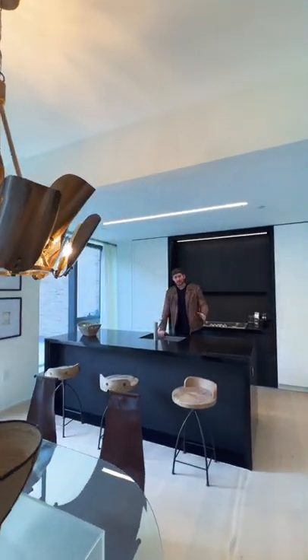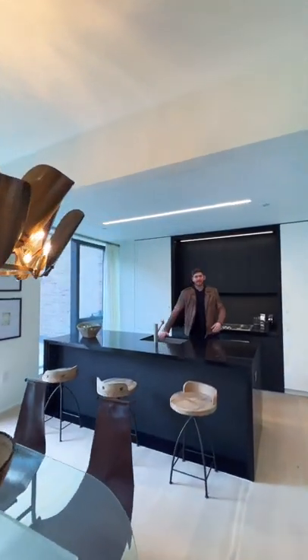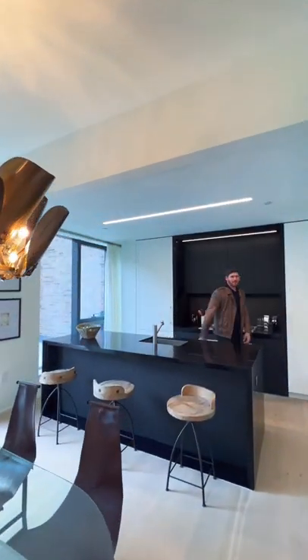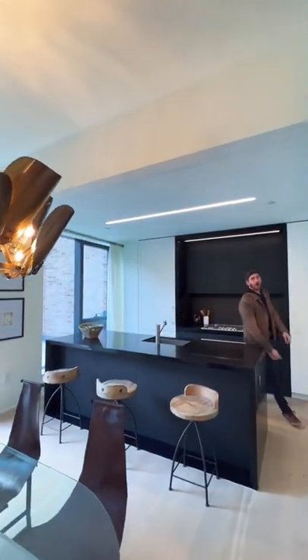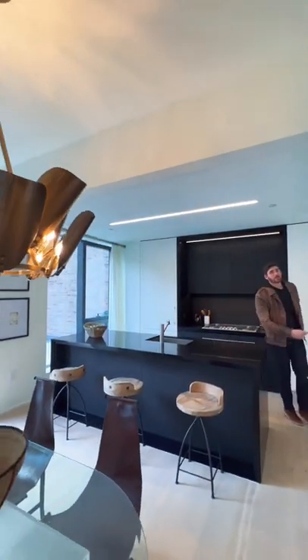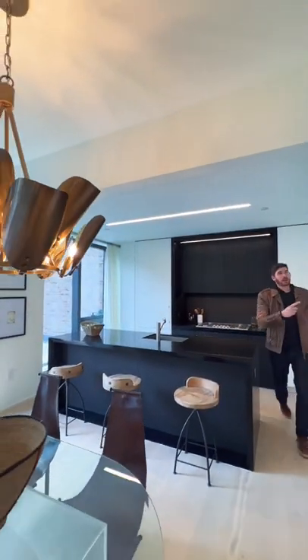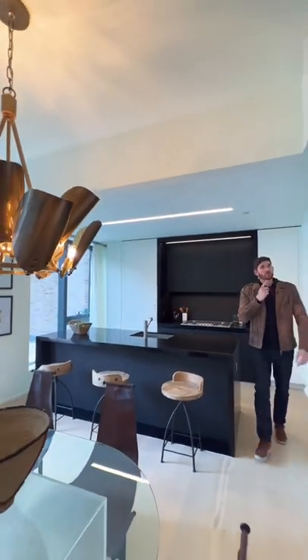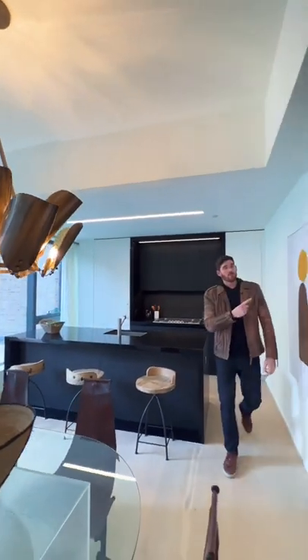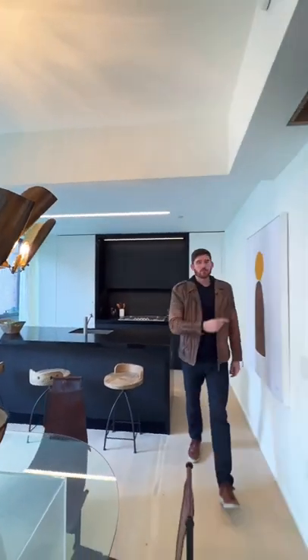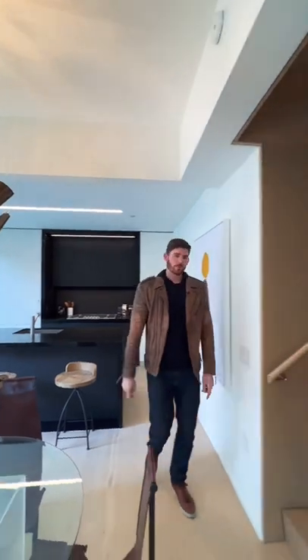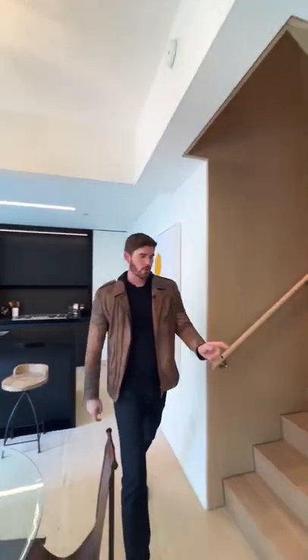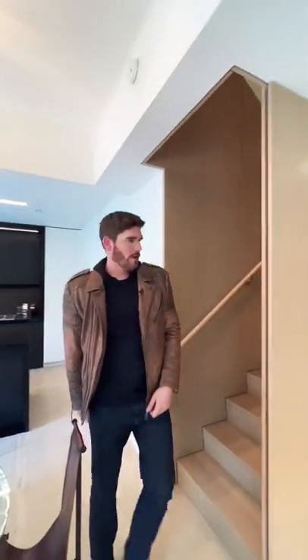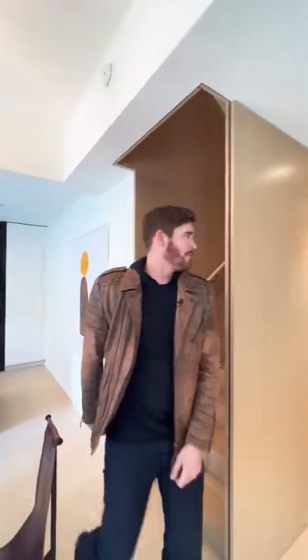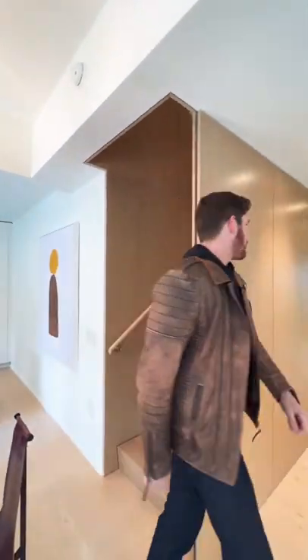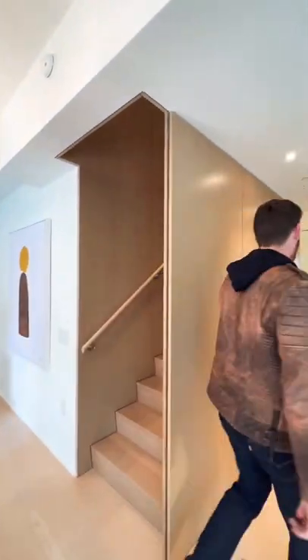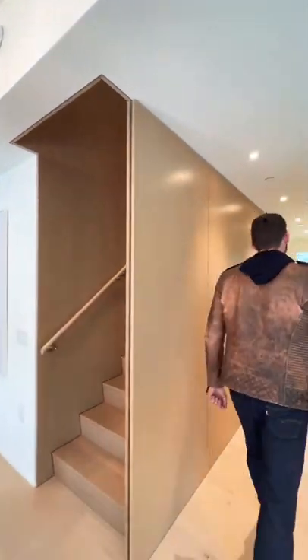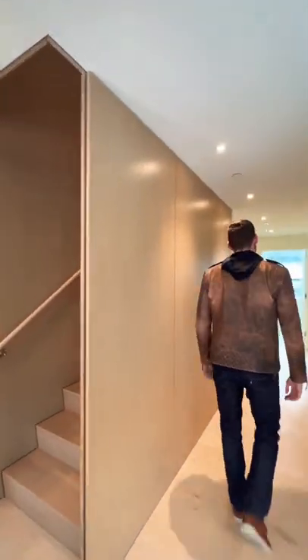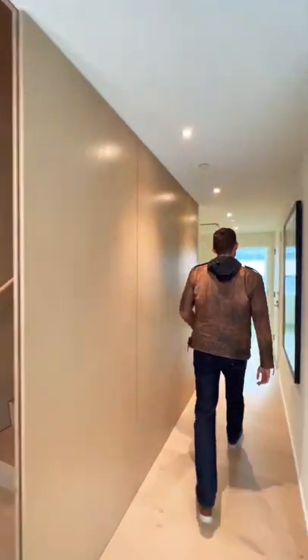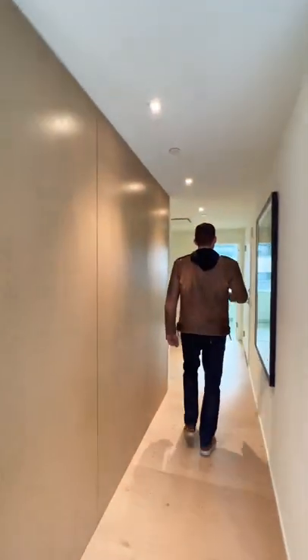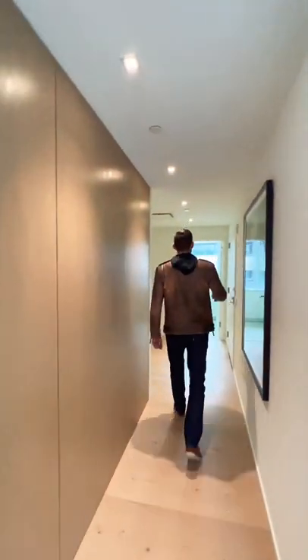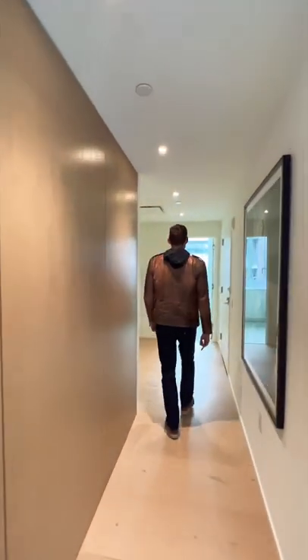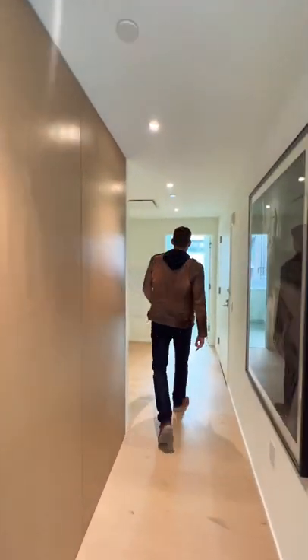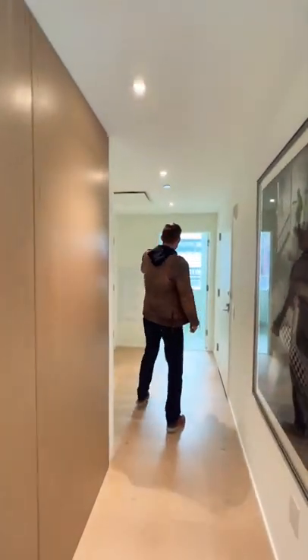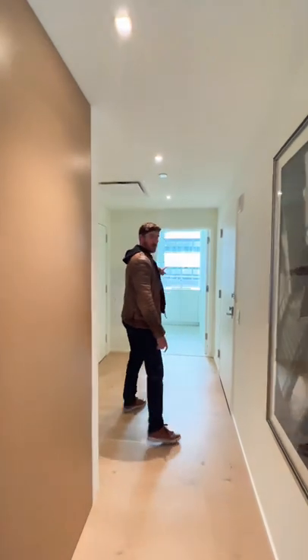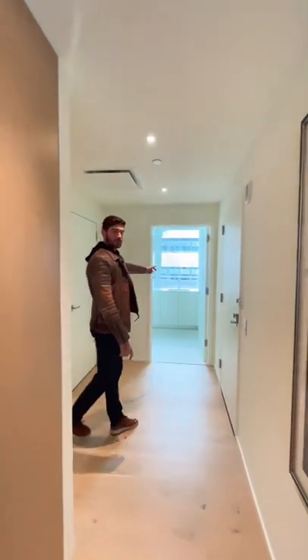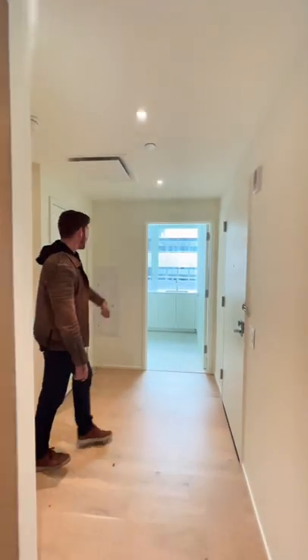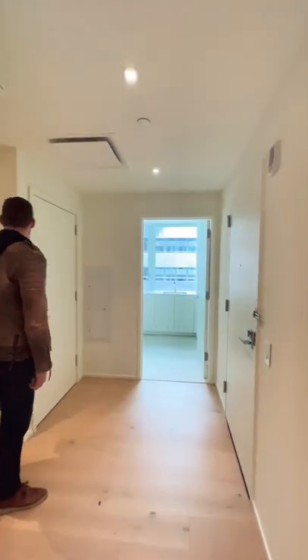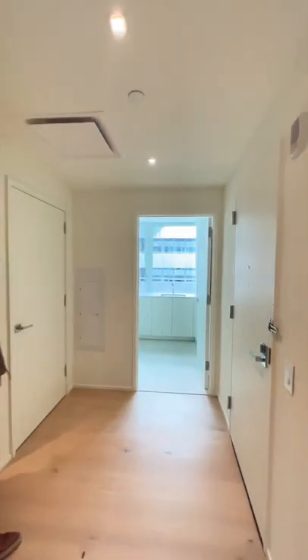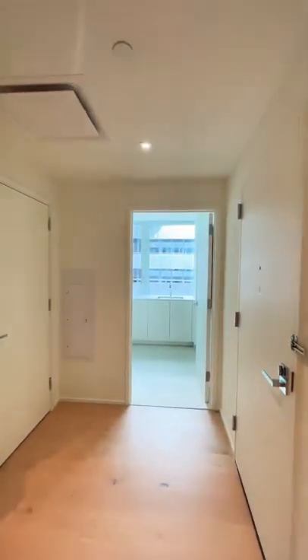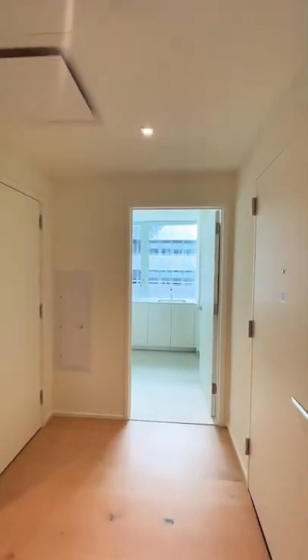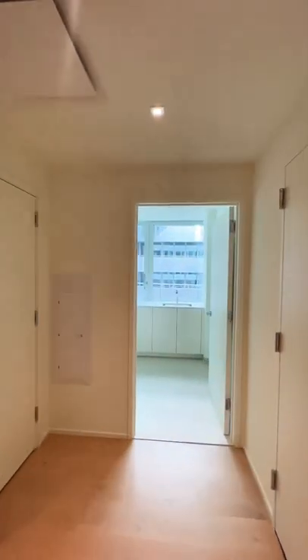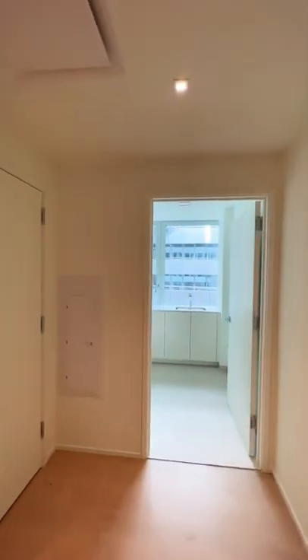Upstairs we have two of the bedrooms, but I want to show you down this hallway — we have your front door here, laundry room right there at the end of the hallway, and this is the first of the guest bedrooms.